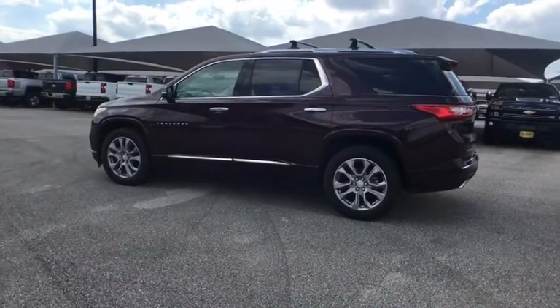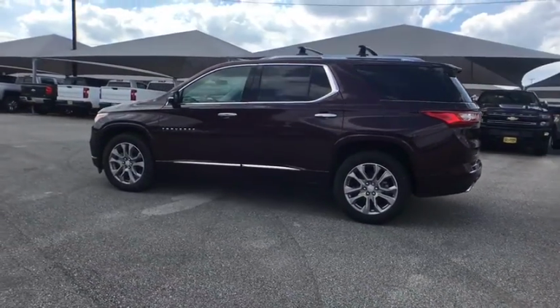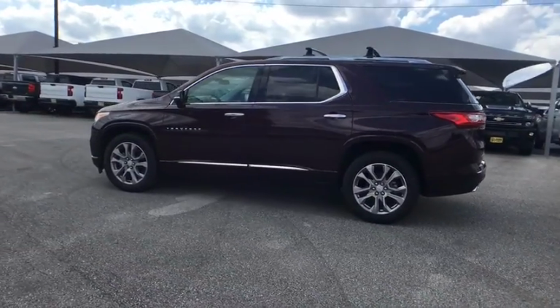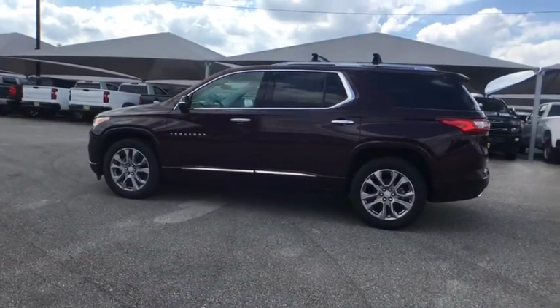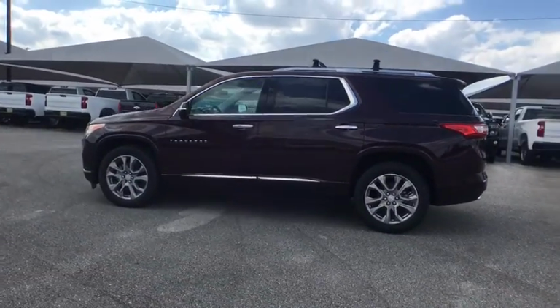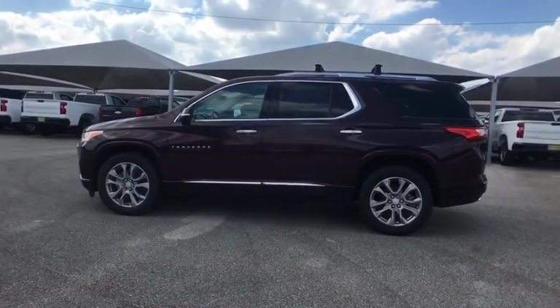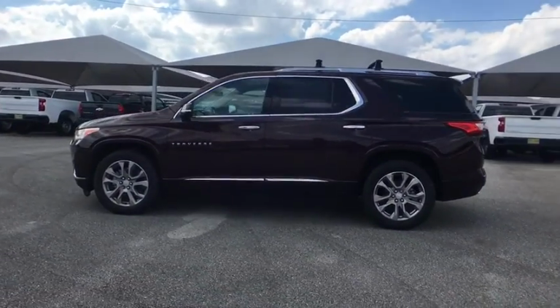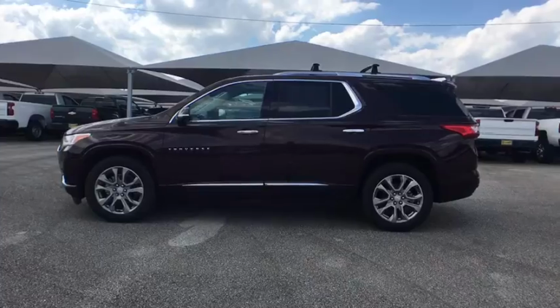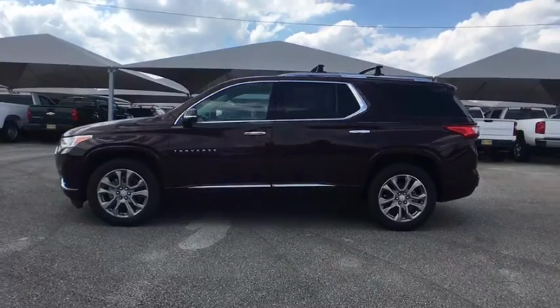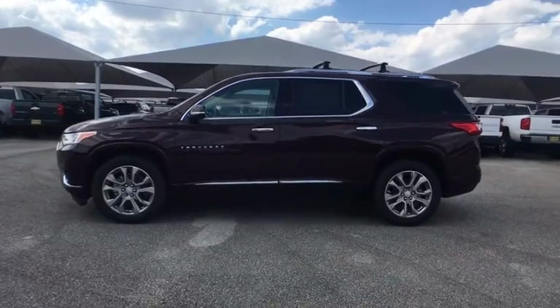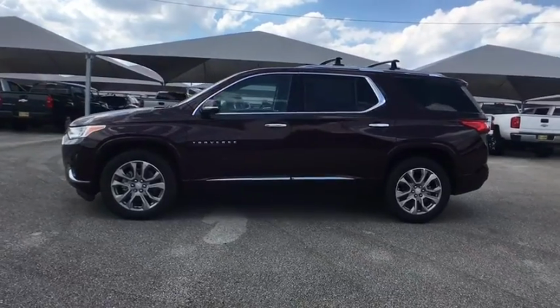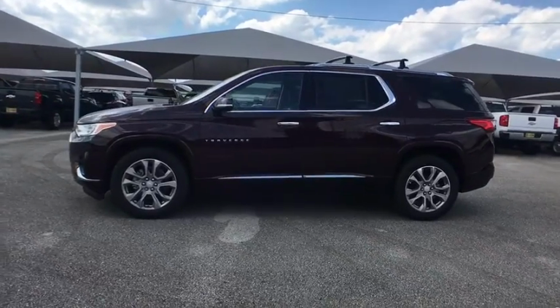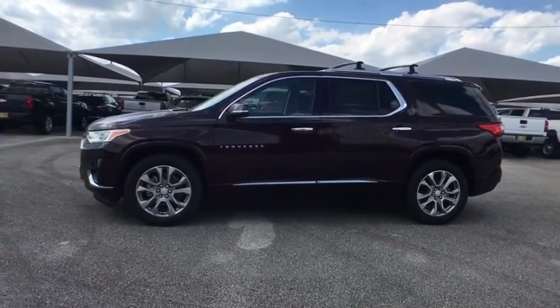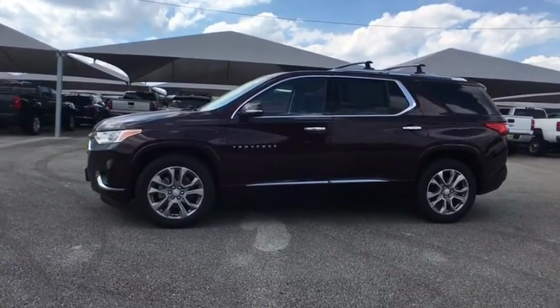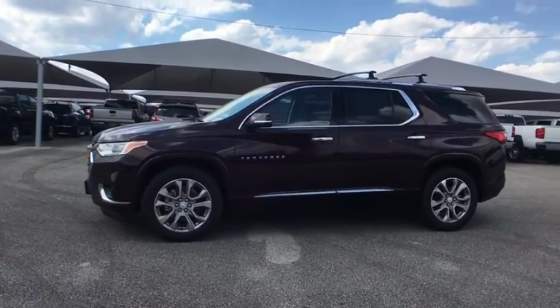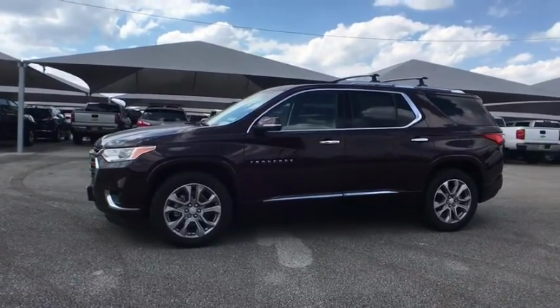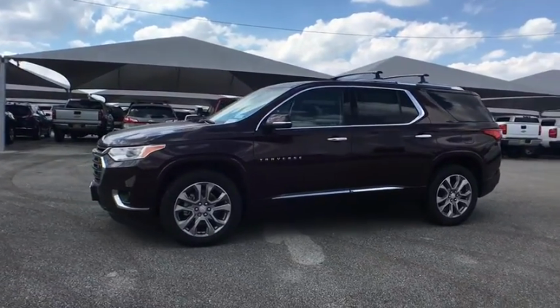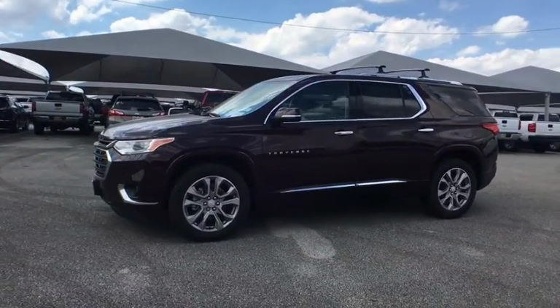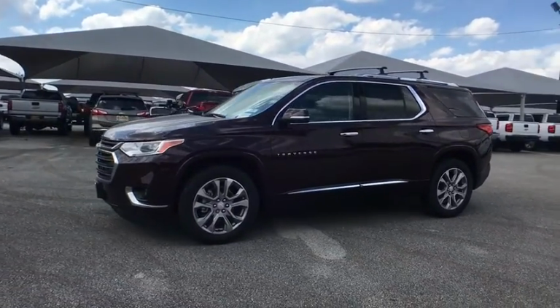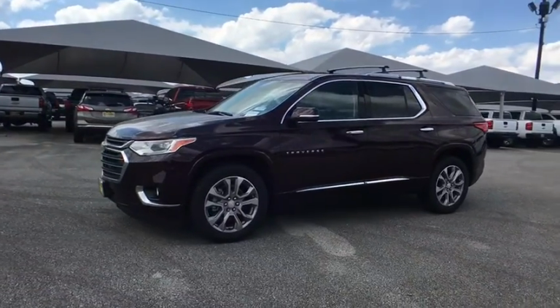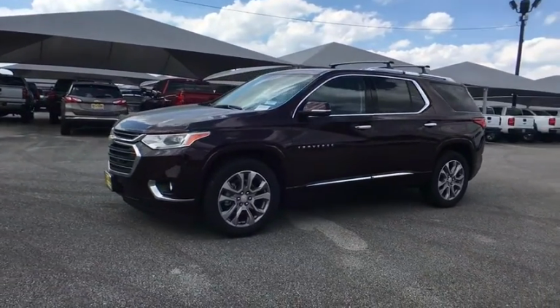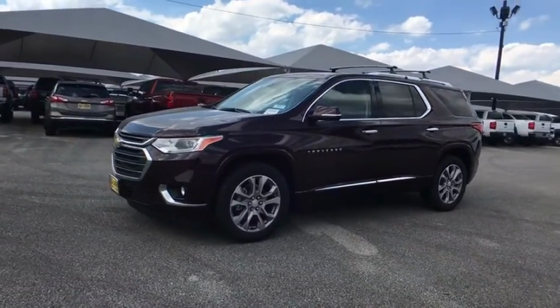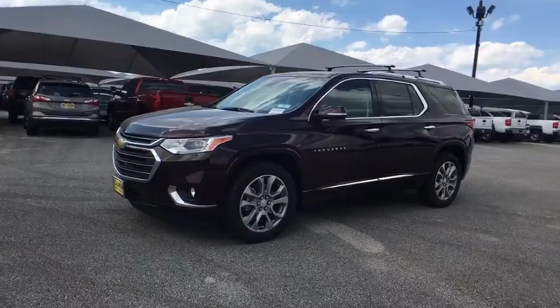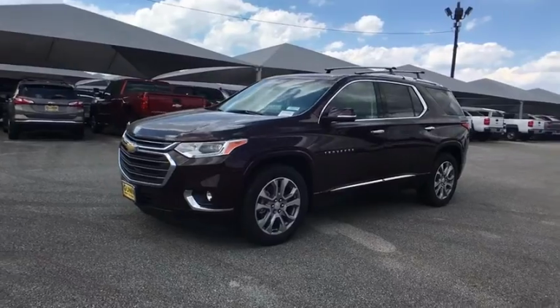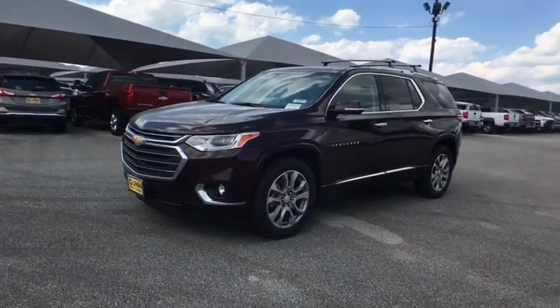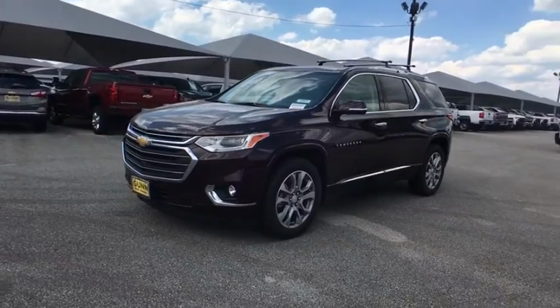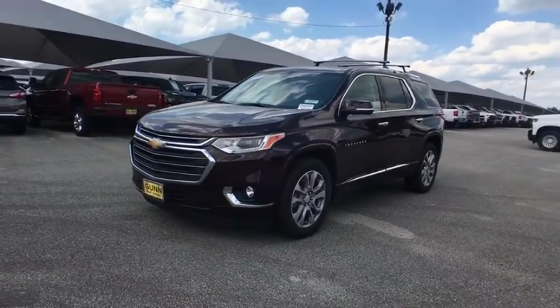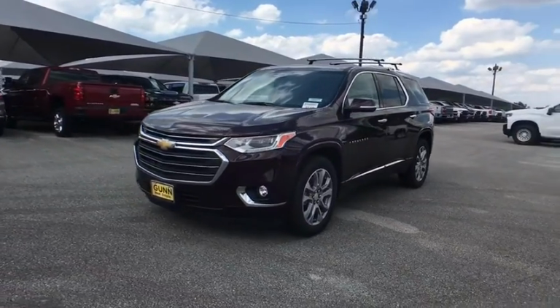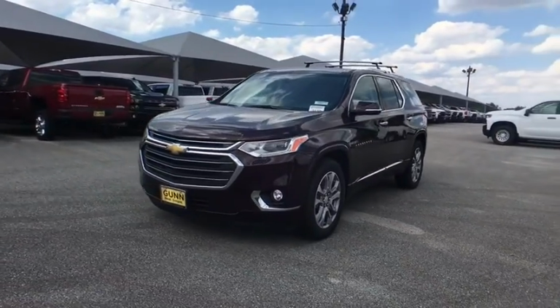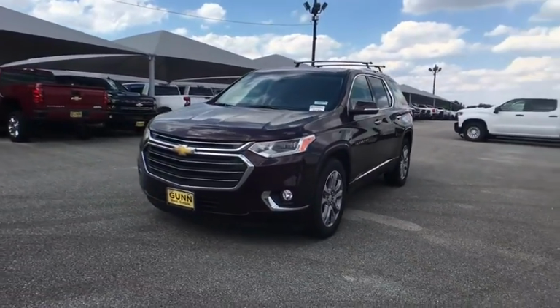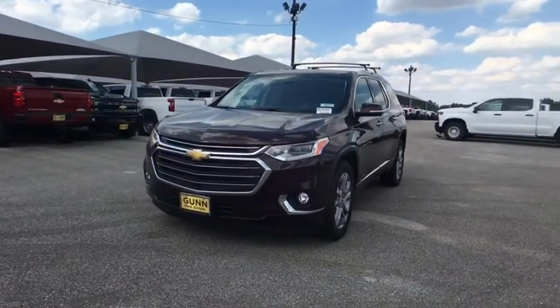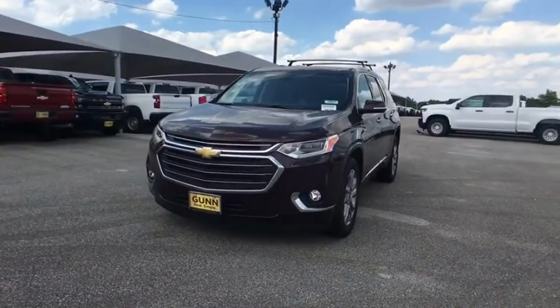Bluetooth, leather wrapped steering wheel, adjustable steering wheel, floor mats, cruise control, four-wheel disc brakes, aluminum wheels, auto dimming rear view mirror, universal garage door opener.